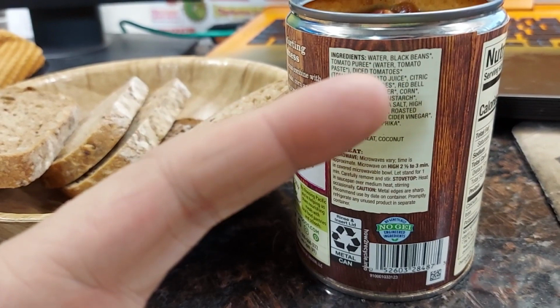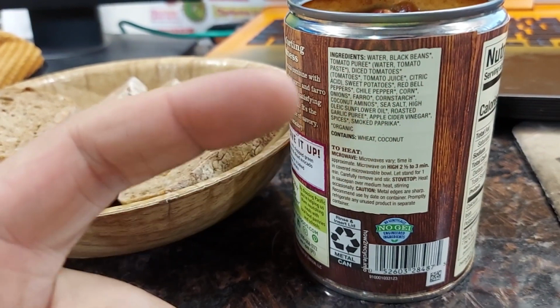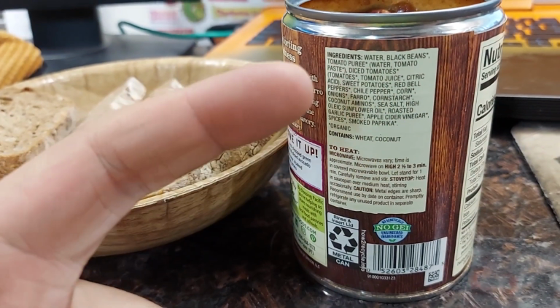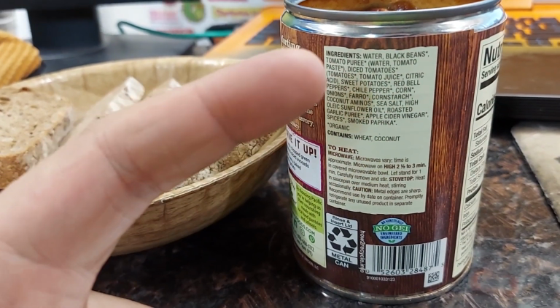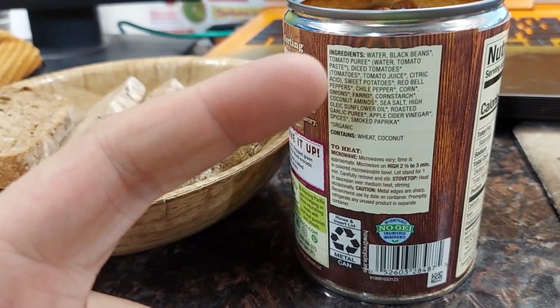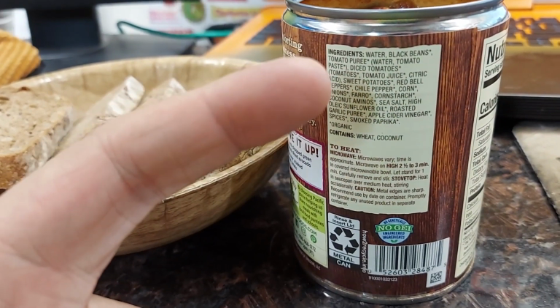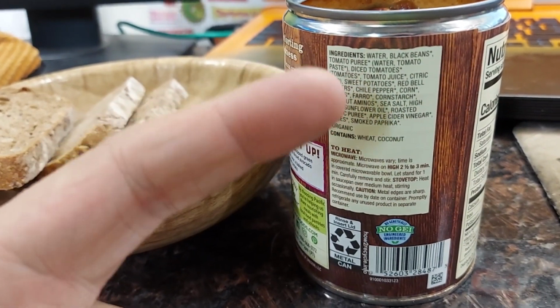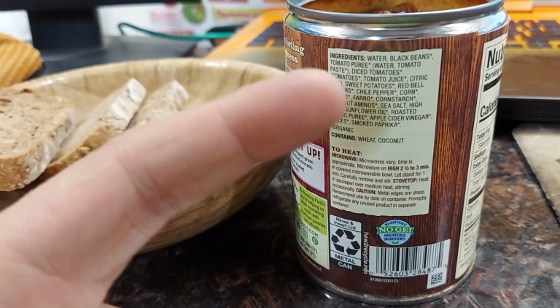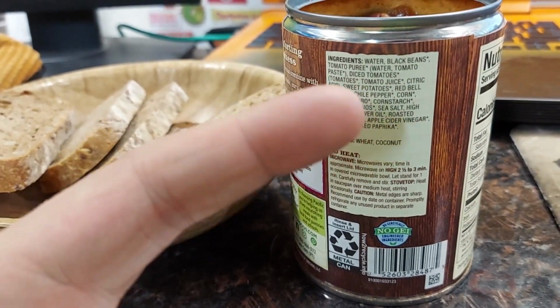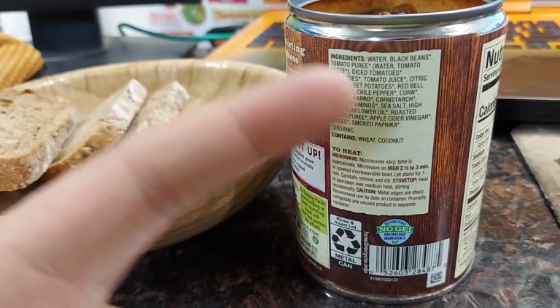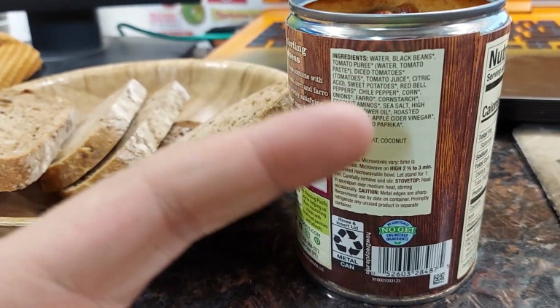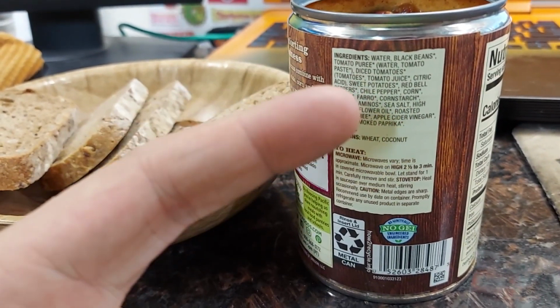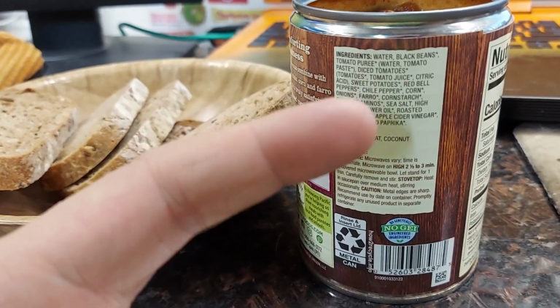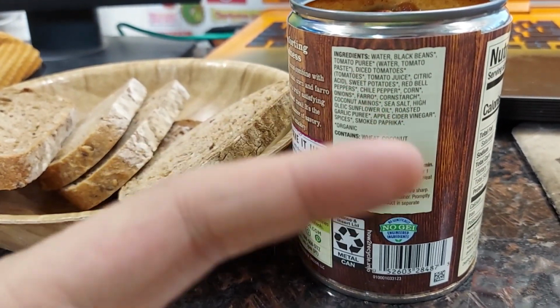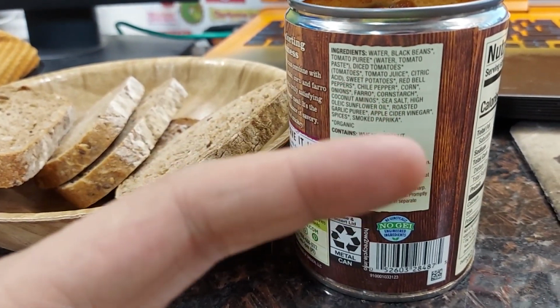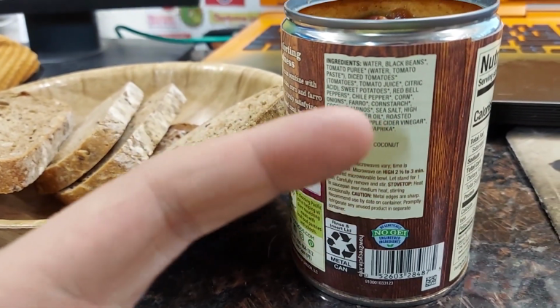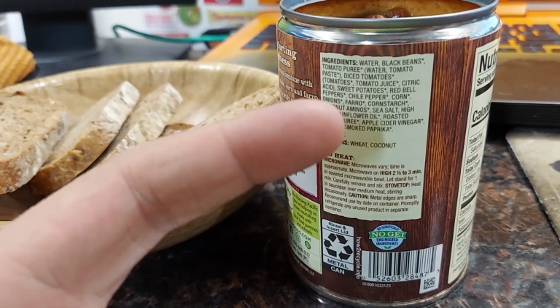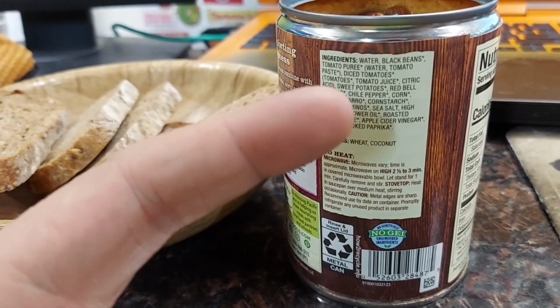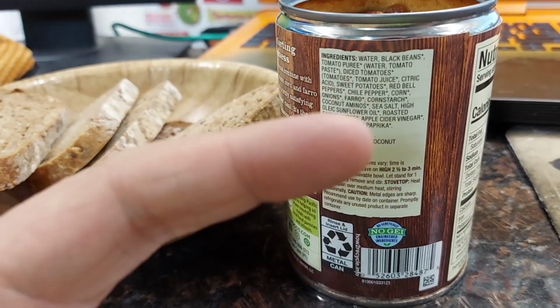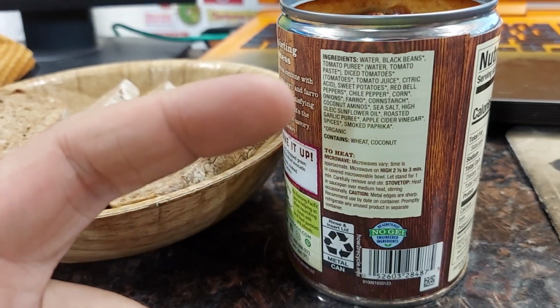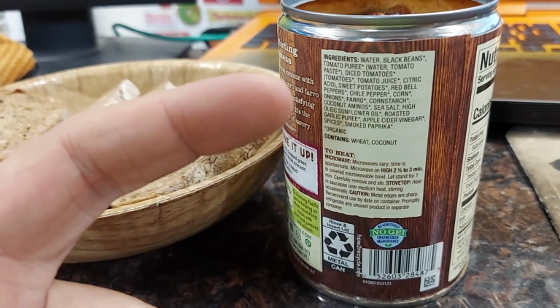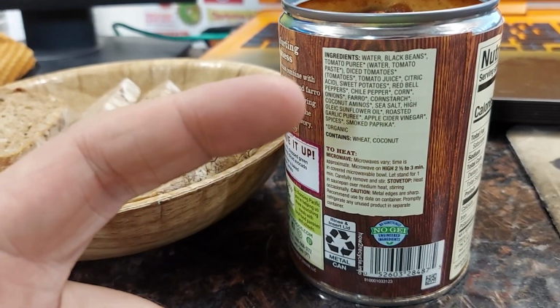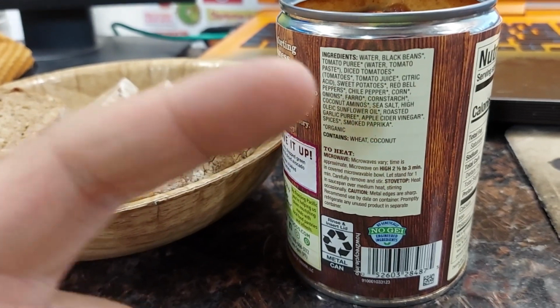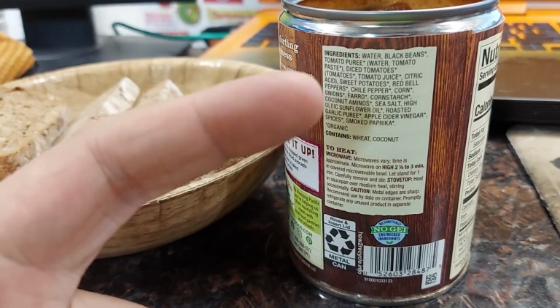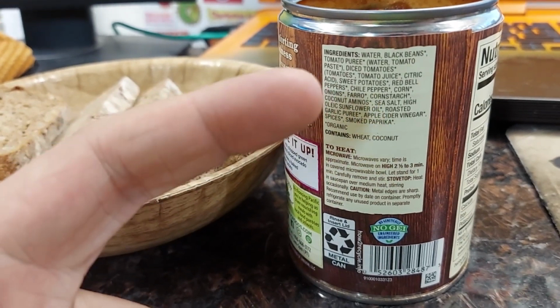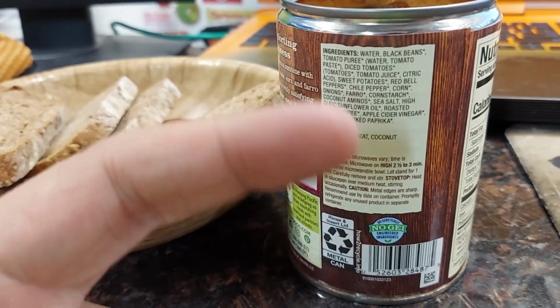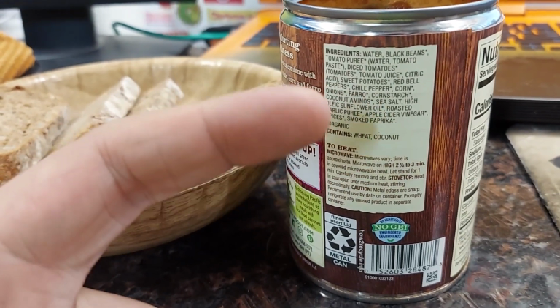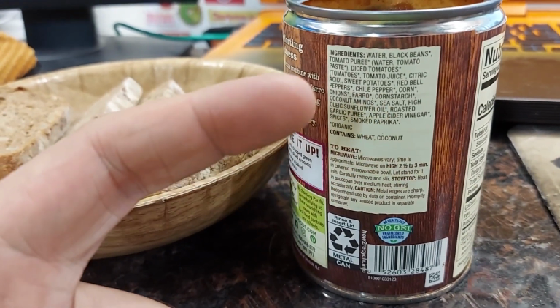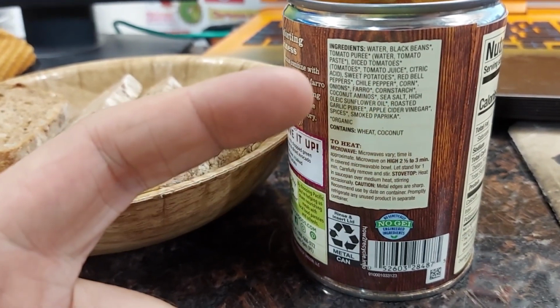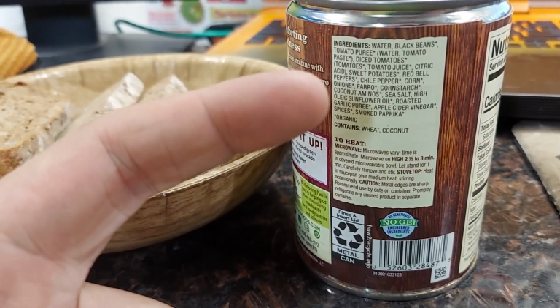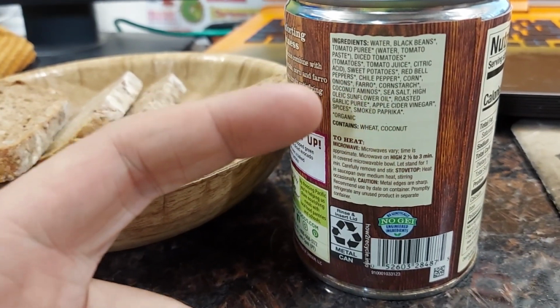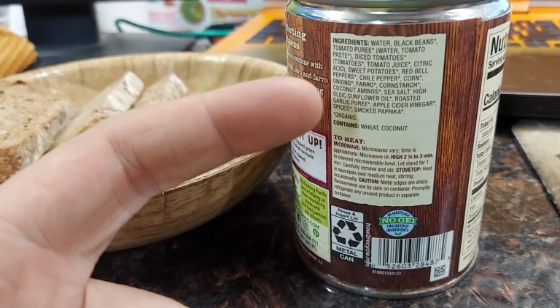Water, black beans, tomato, tomato a different kind, sweet potatoes, red bell pepper, chili pepper, corn, onions,